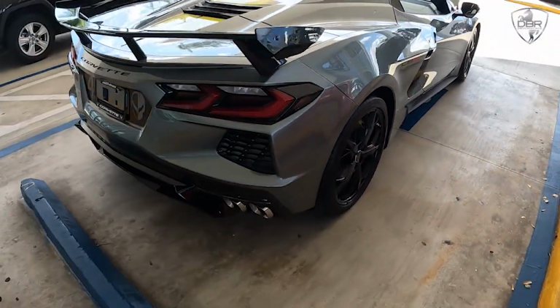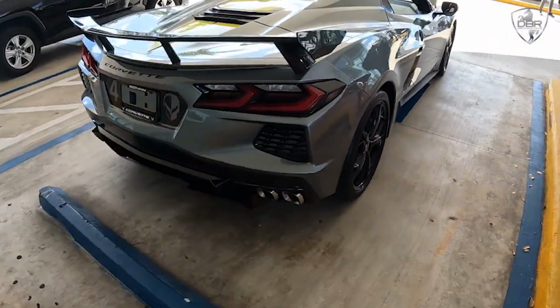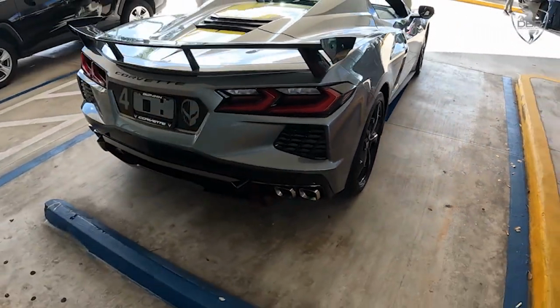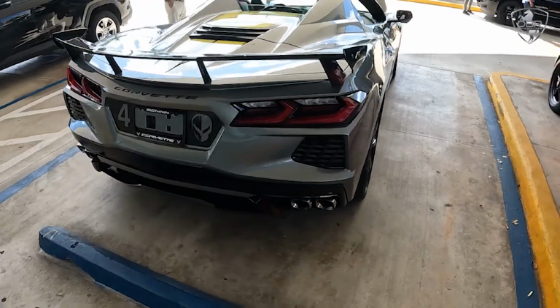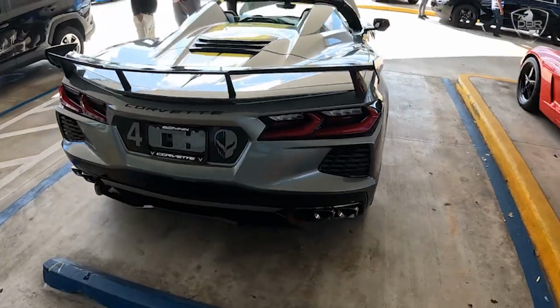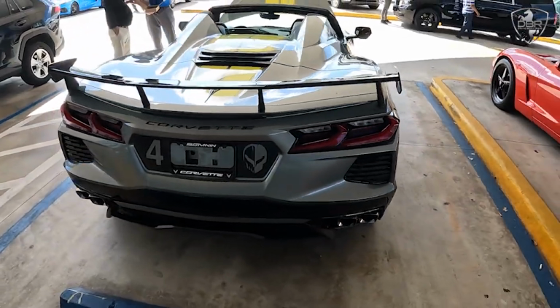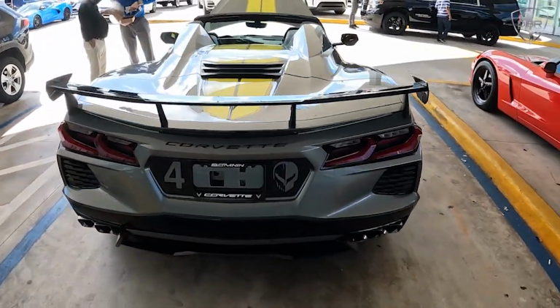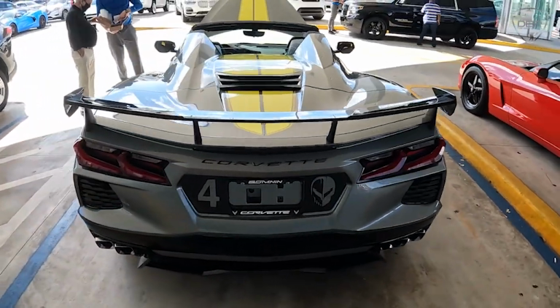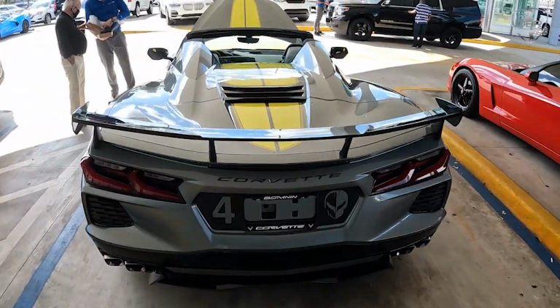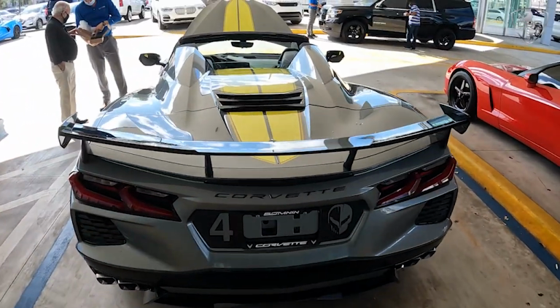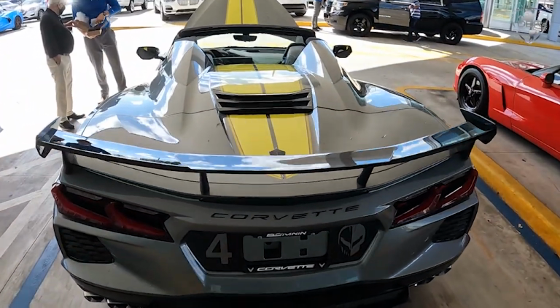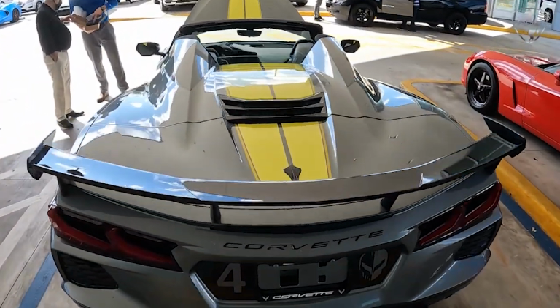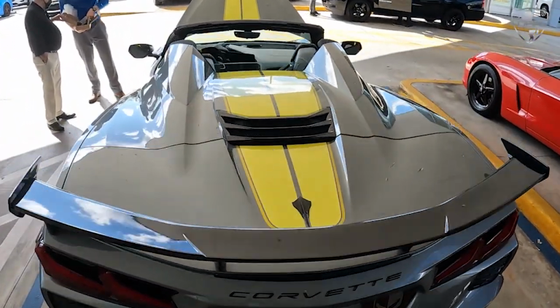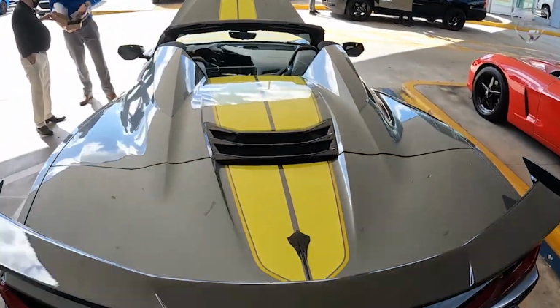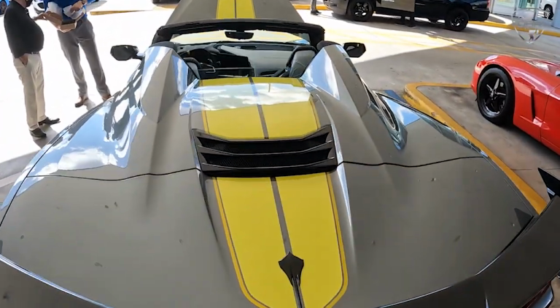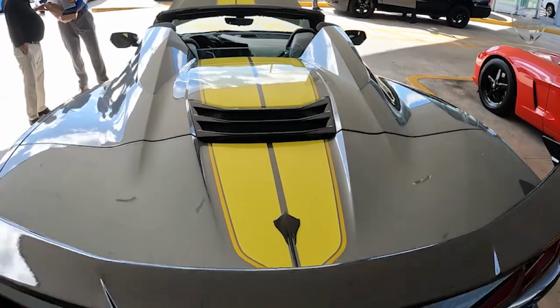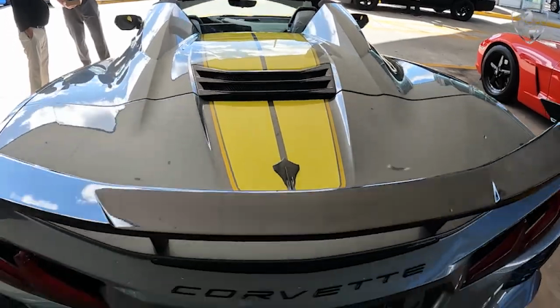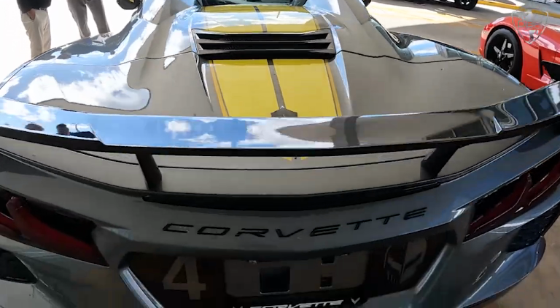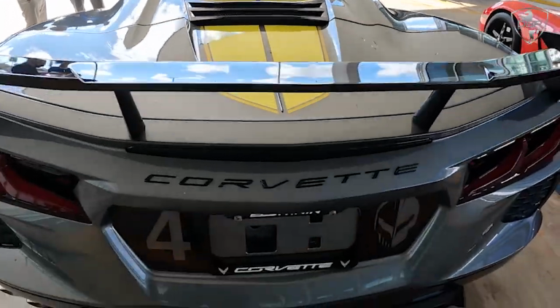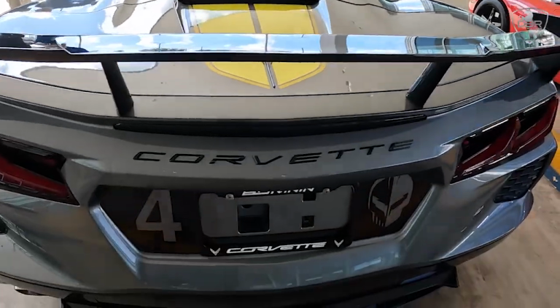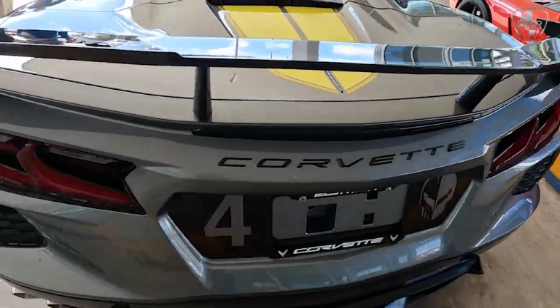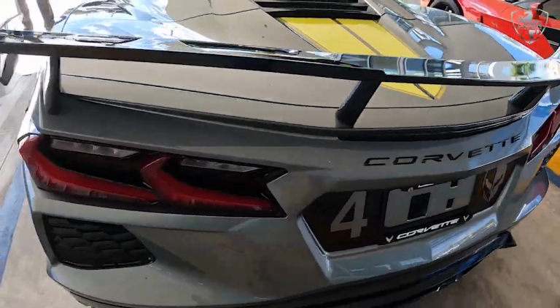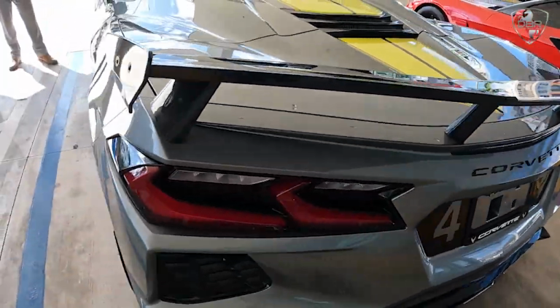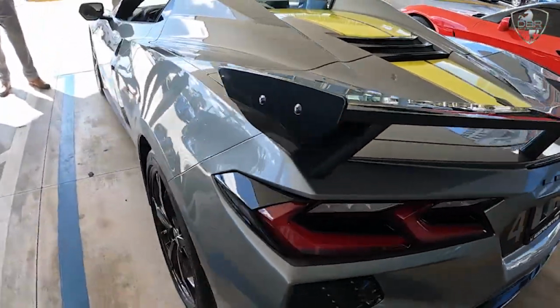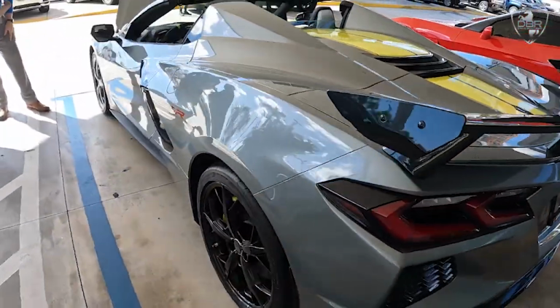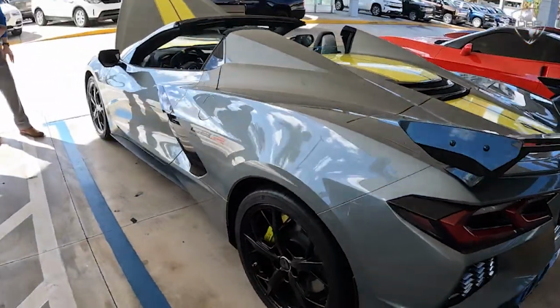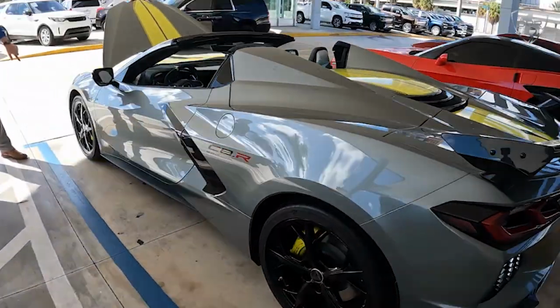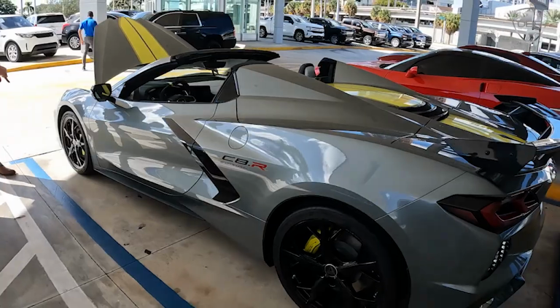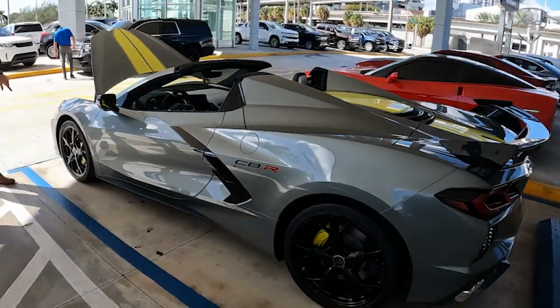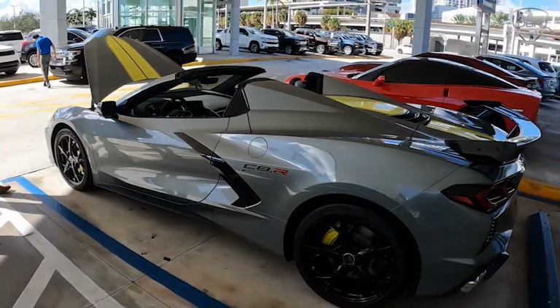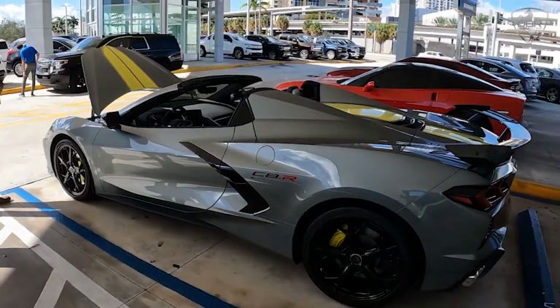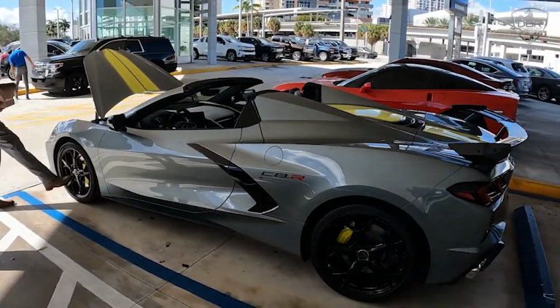During the 2020 Series, Chevrolet won the GT manufacturer's title — its 13th since 2001. Taylor, Garcia, and the number three Corvette C8R crew won the GTLM Drivers and Team Championships.